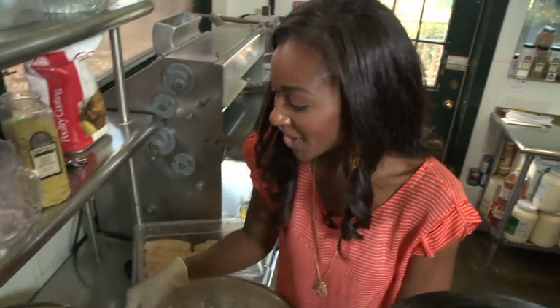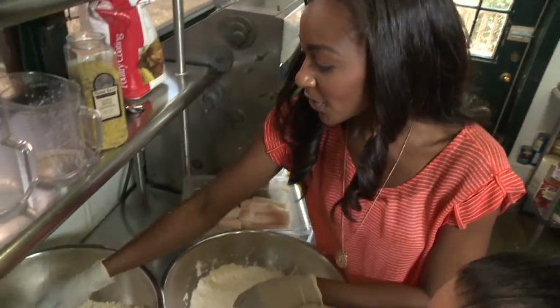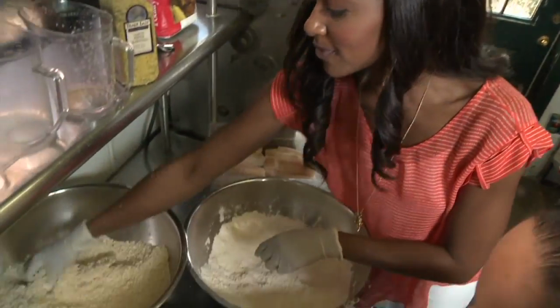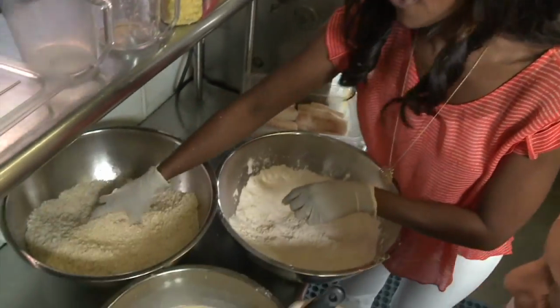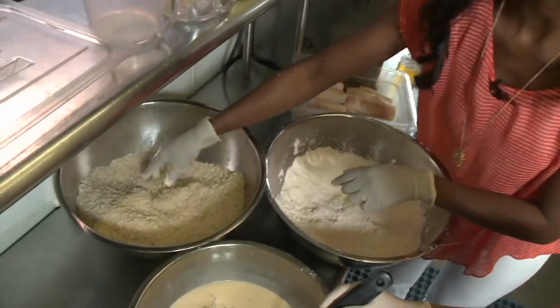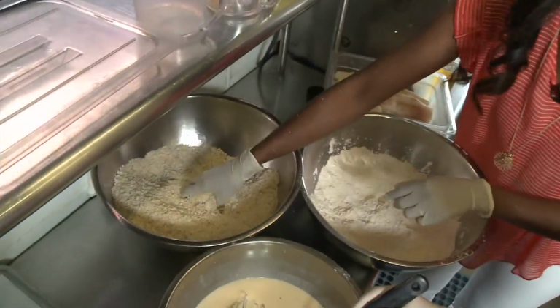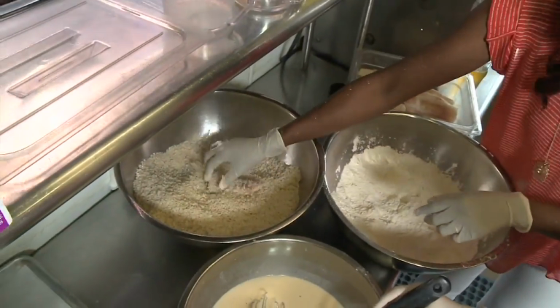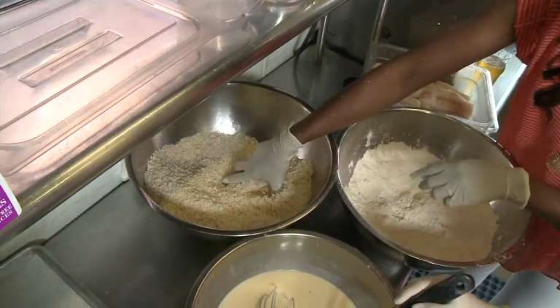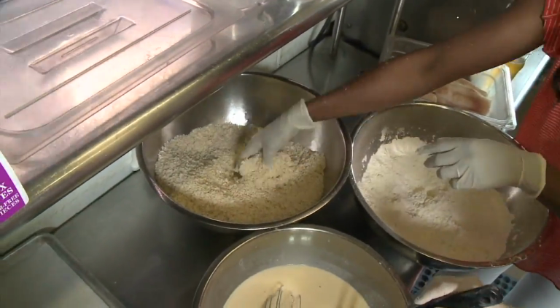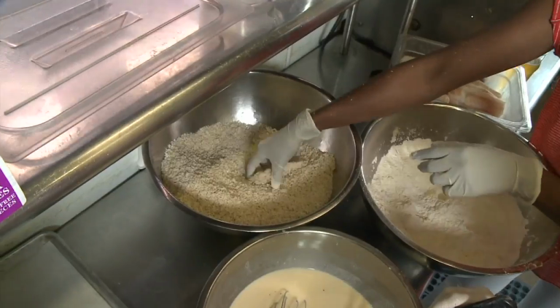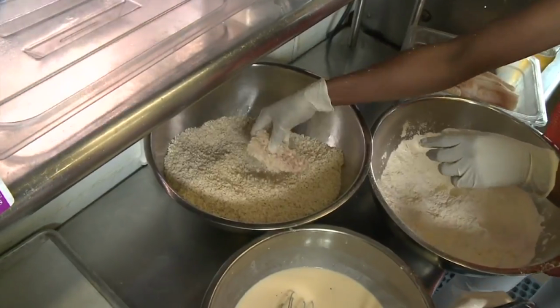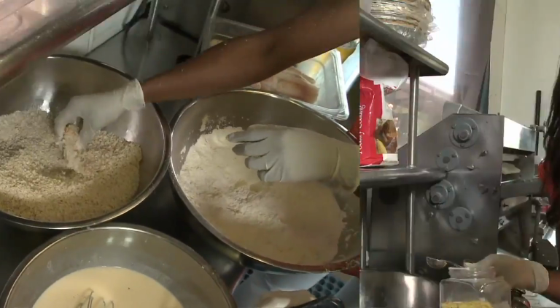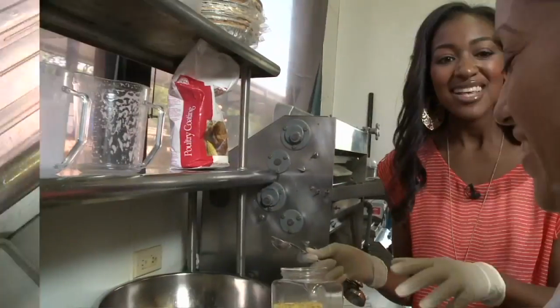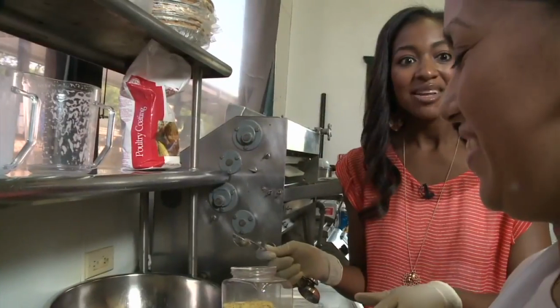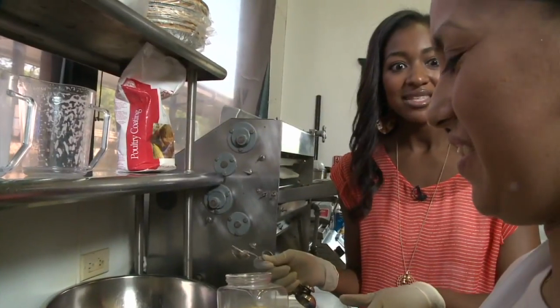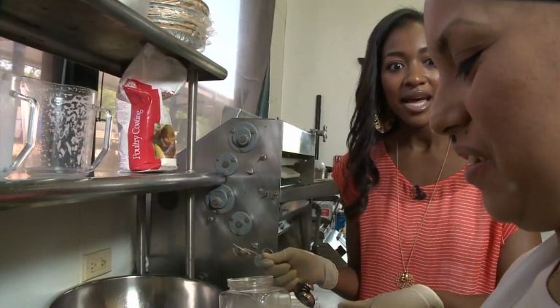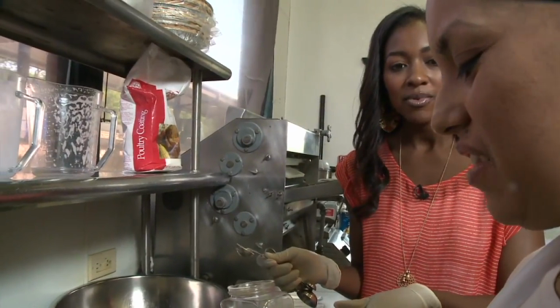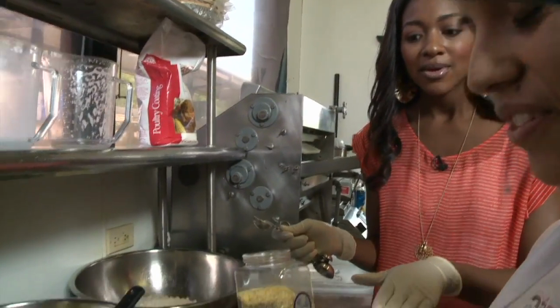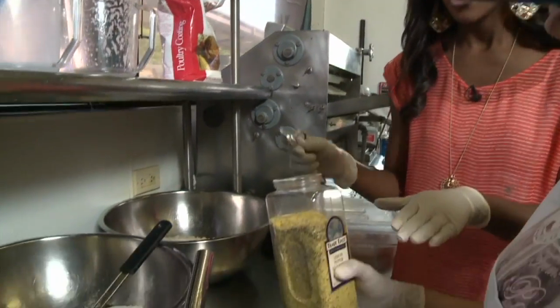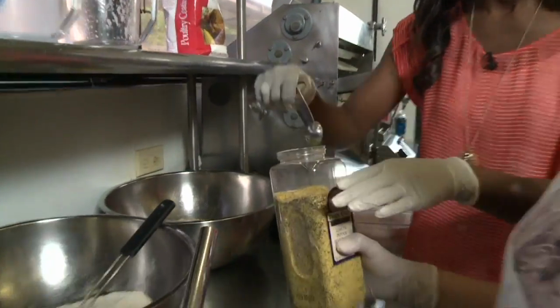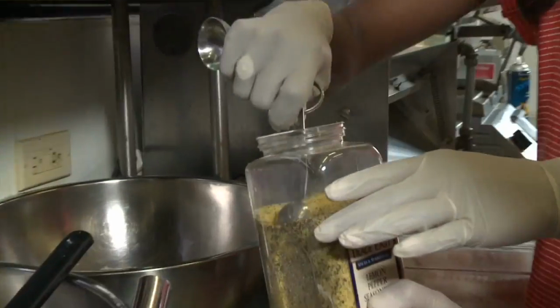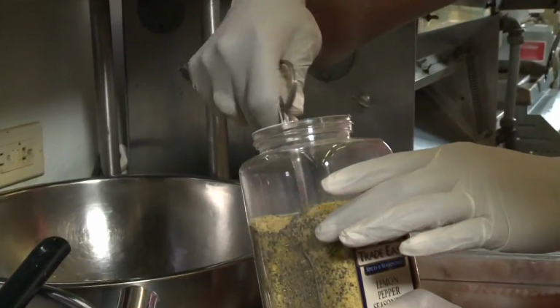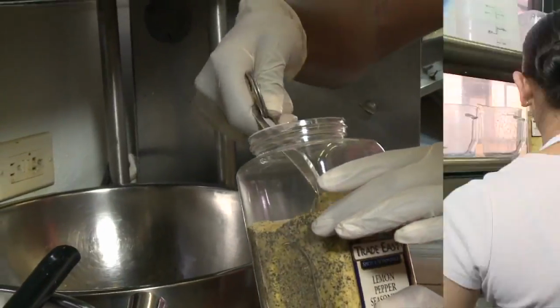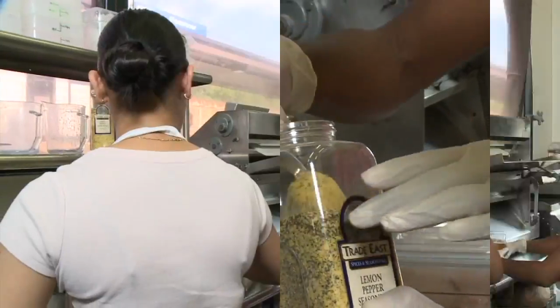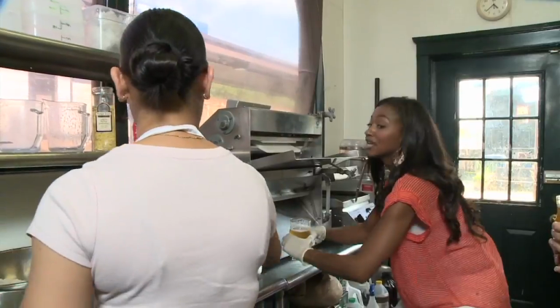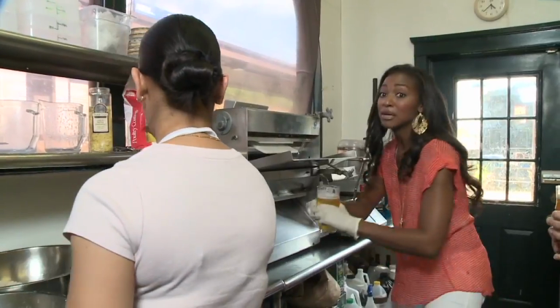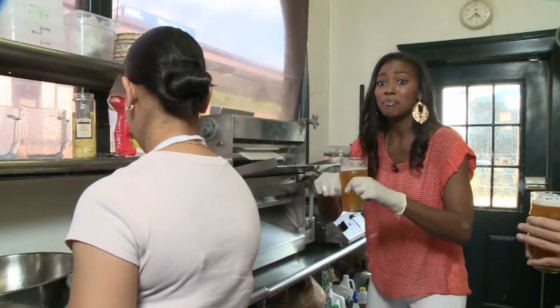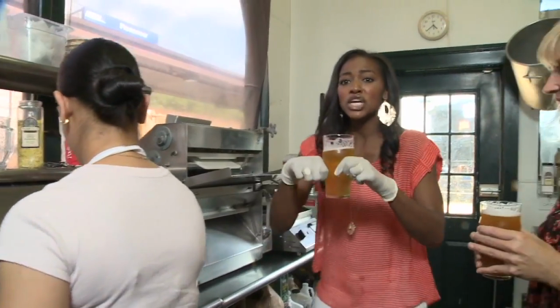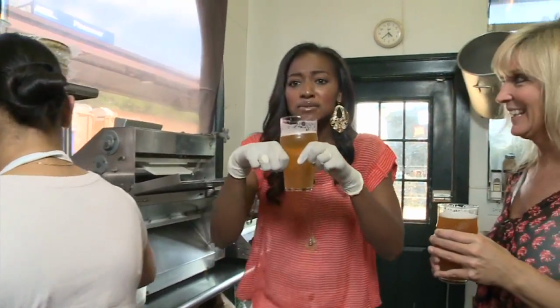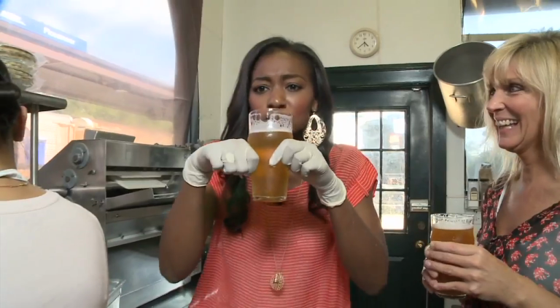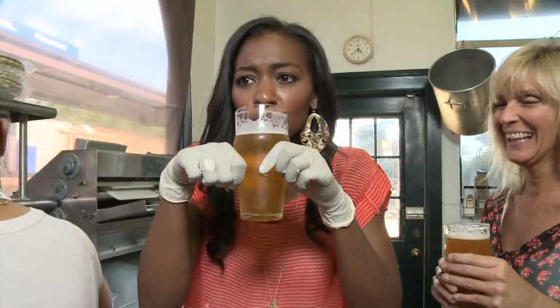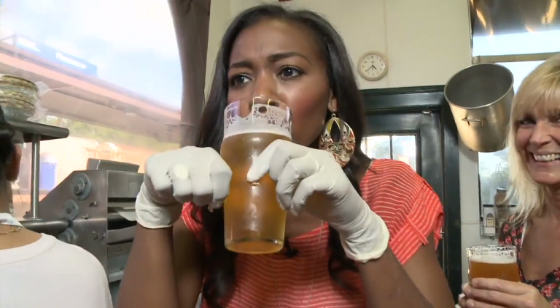Here we go. I'm slowing down, I'm falling behind. Since I haven't been much help to Laura, I'm going to grab my beer and get out of her way.